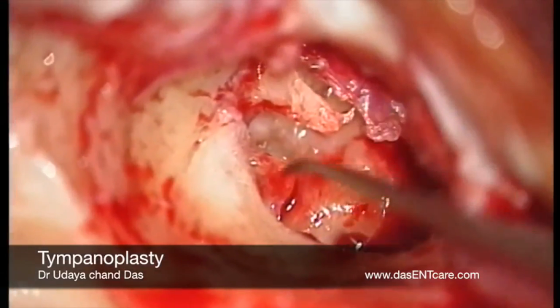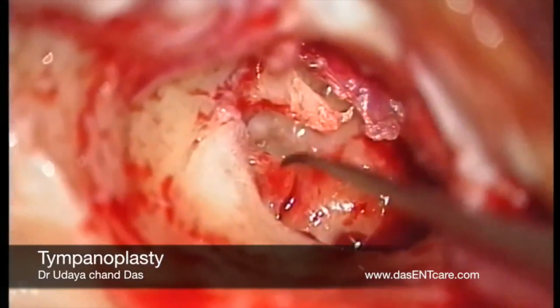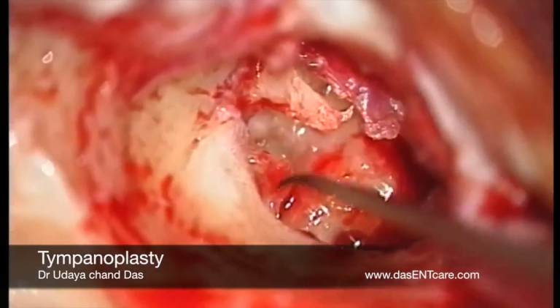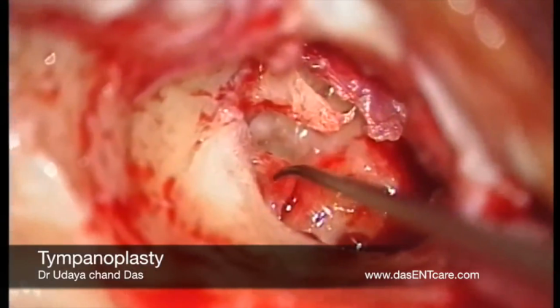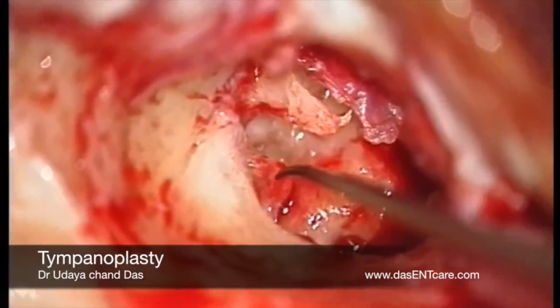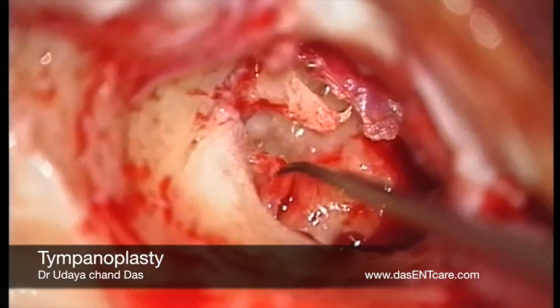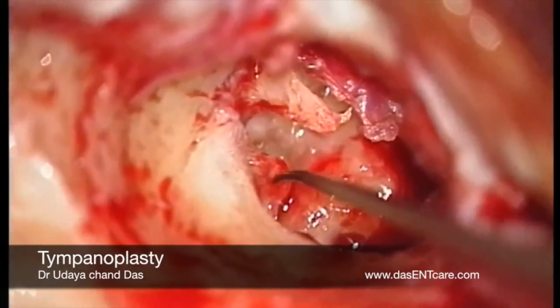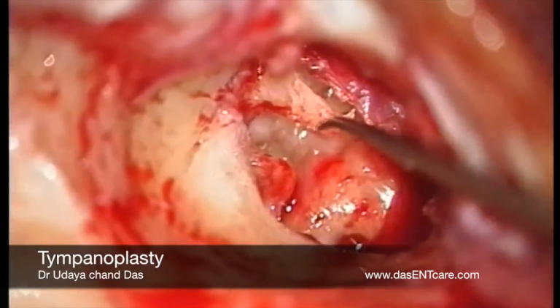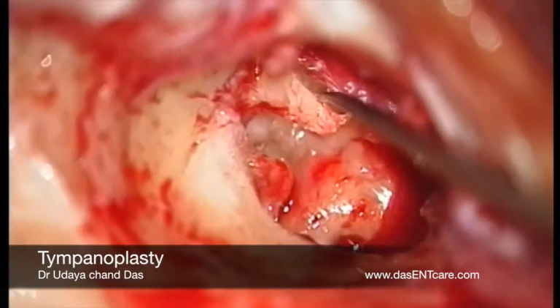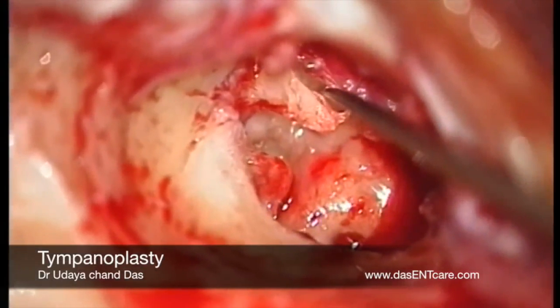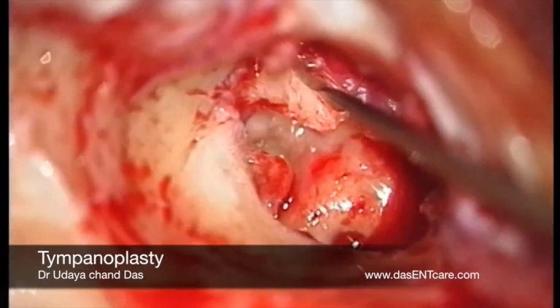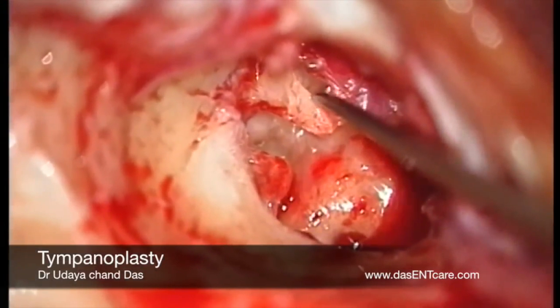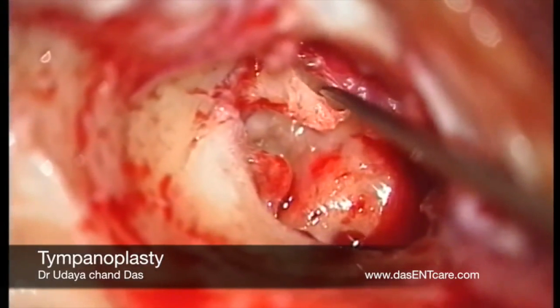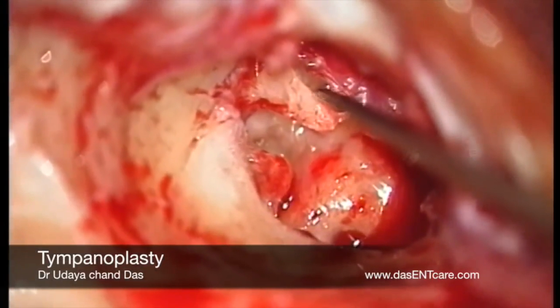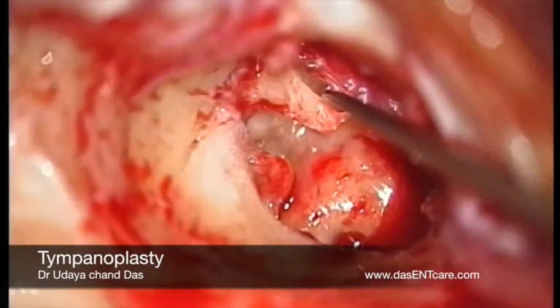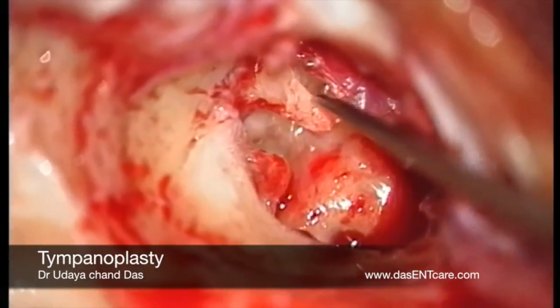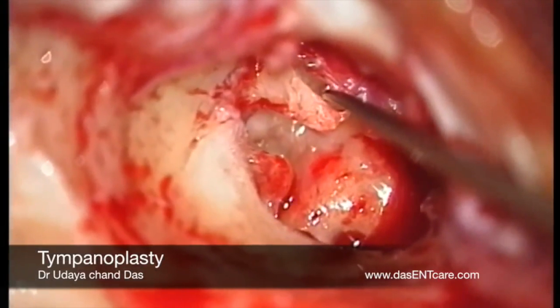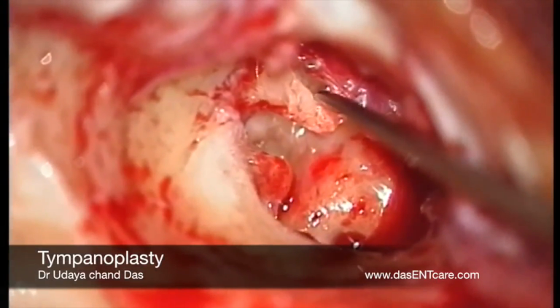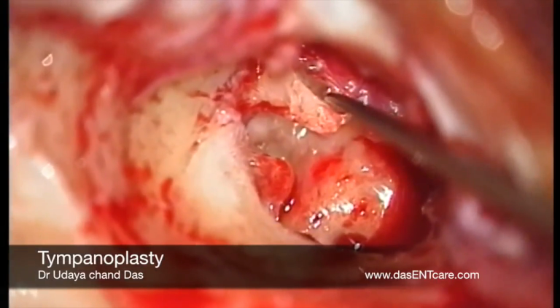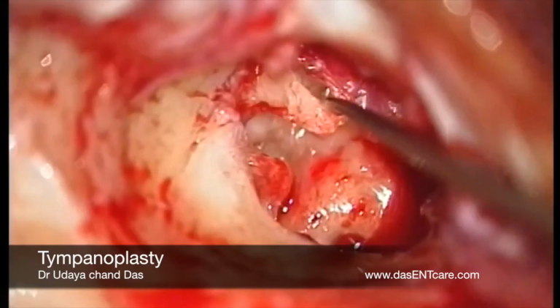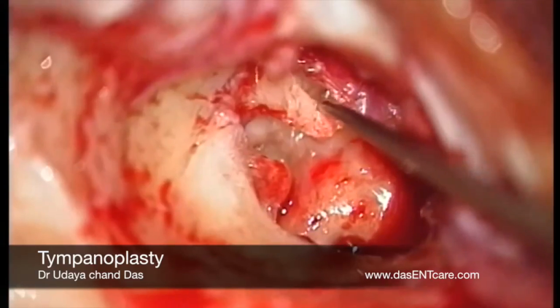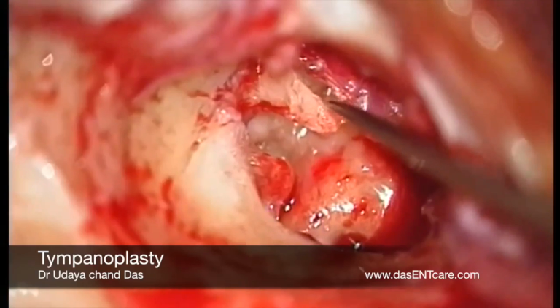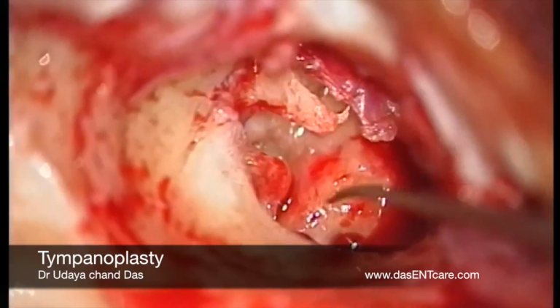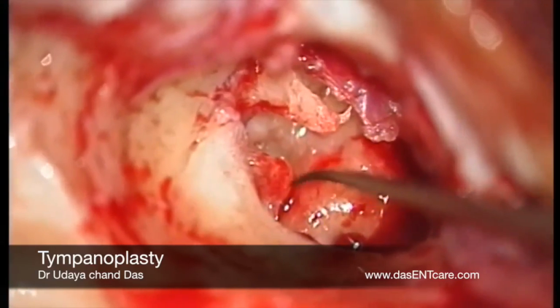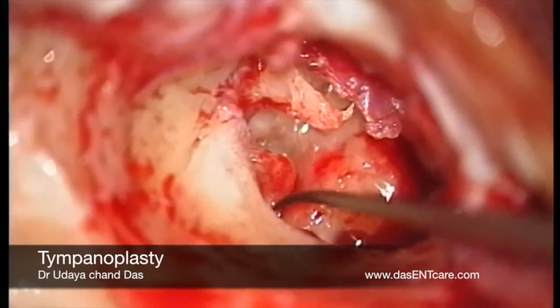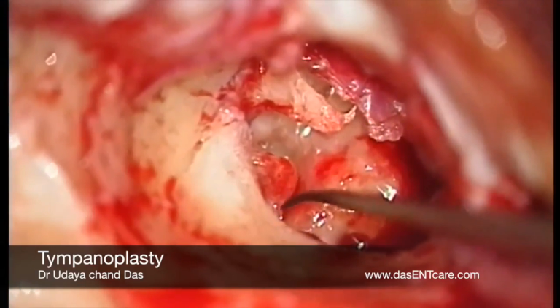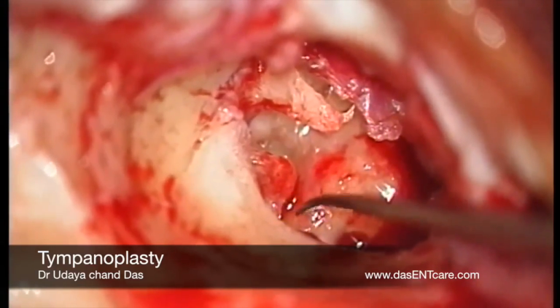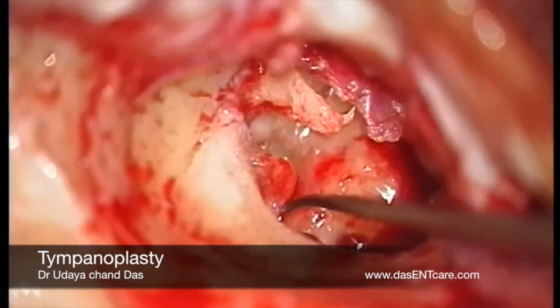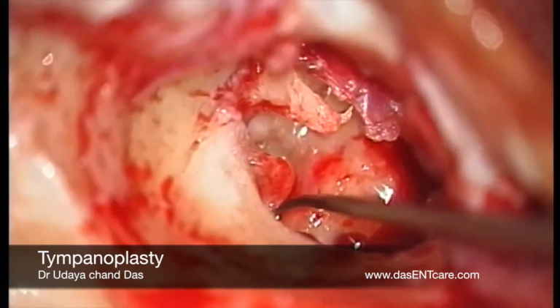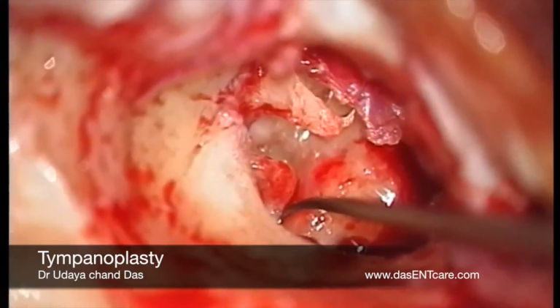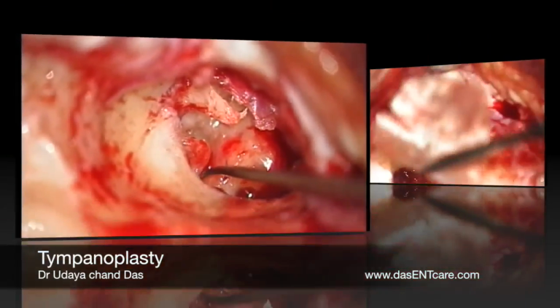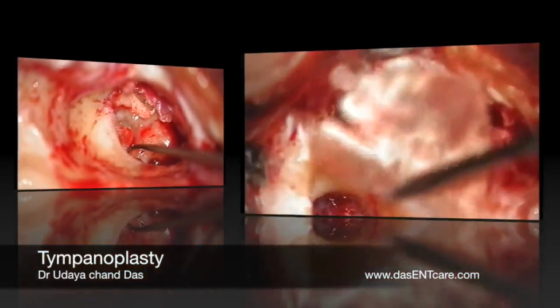Saline wash is given and we confirm the saline flow from the mastoid antrum into the middle ear. Once again the ossicular chain mobility is checked. It is mobile, and that is the stapedius tendon.